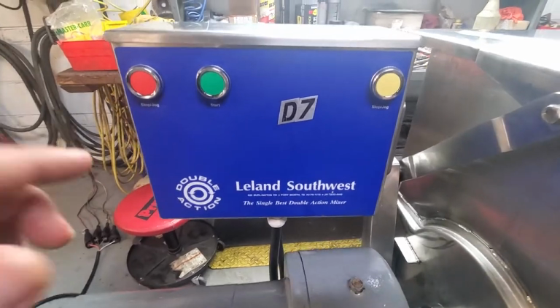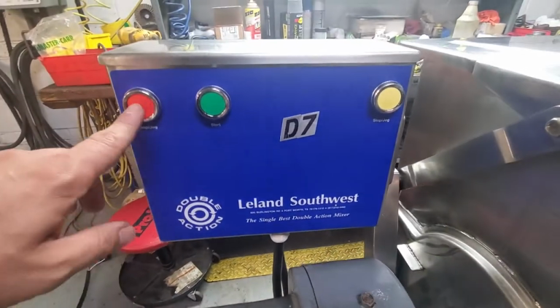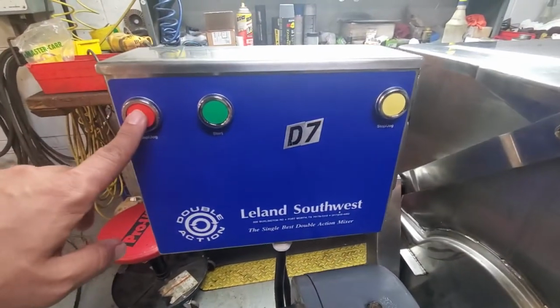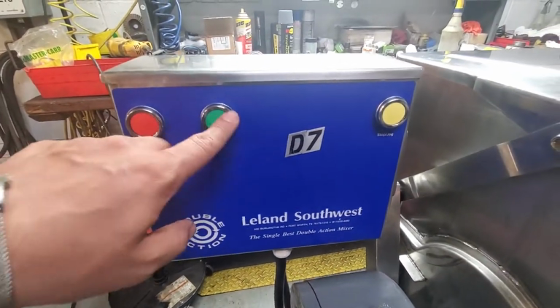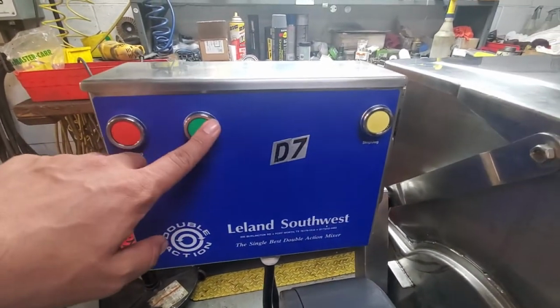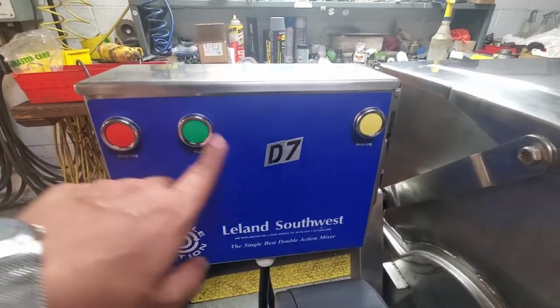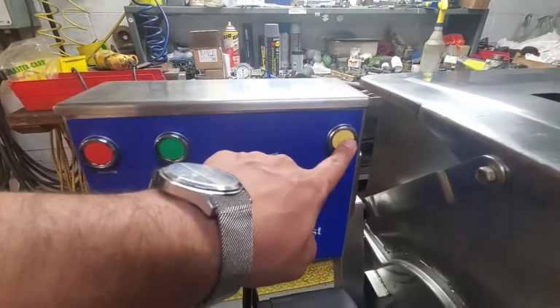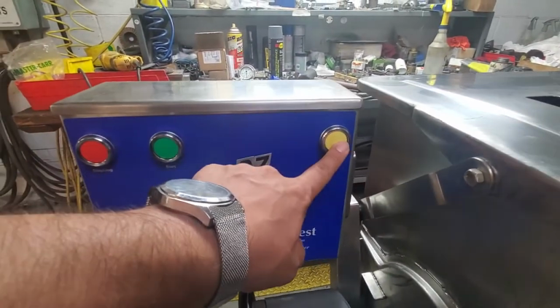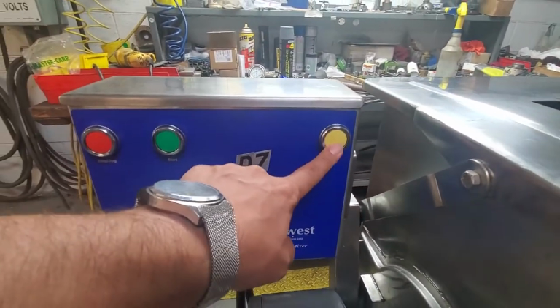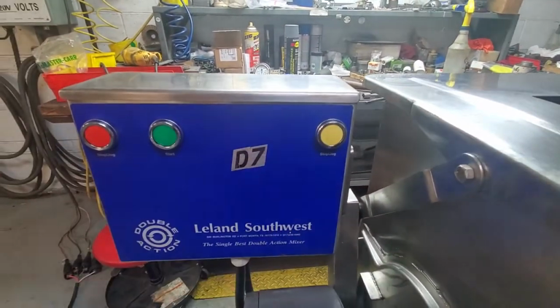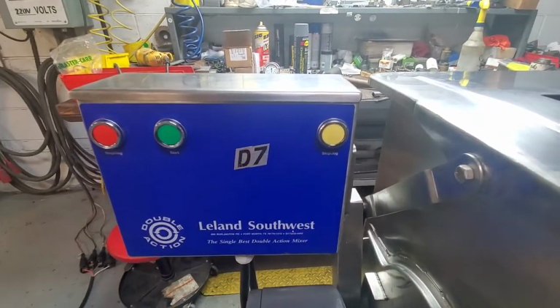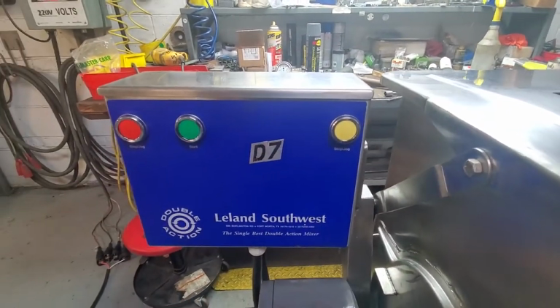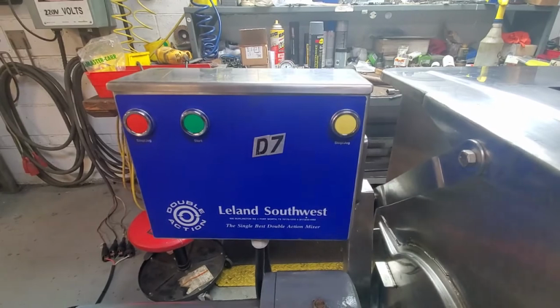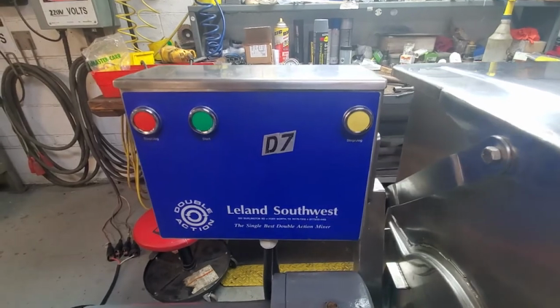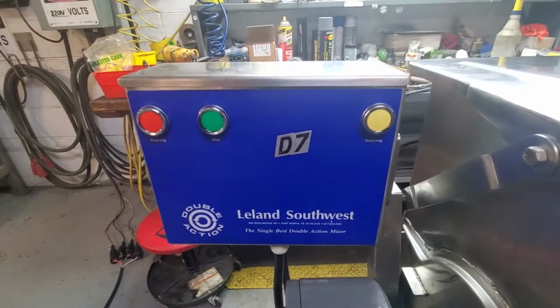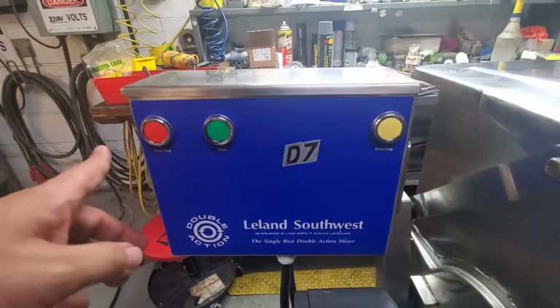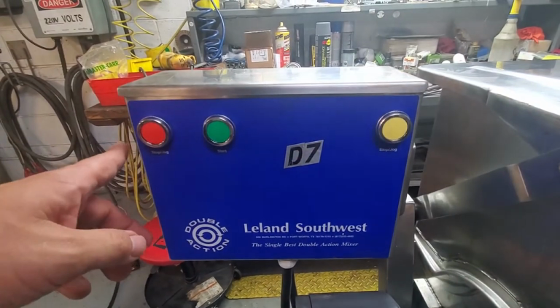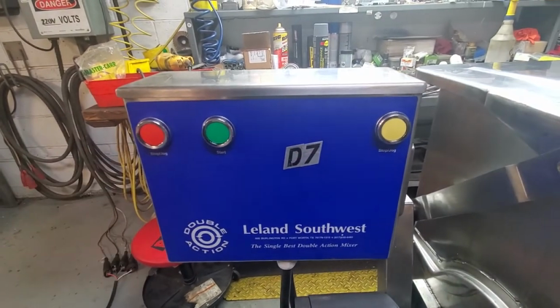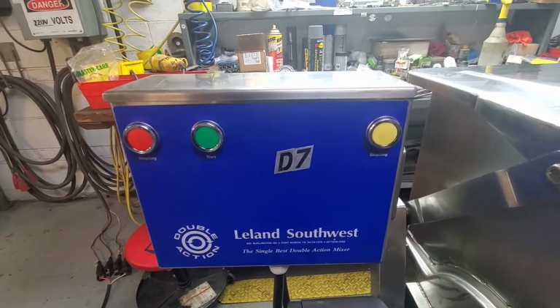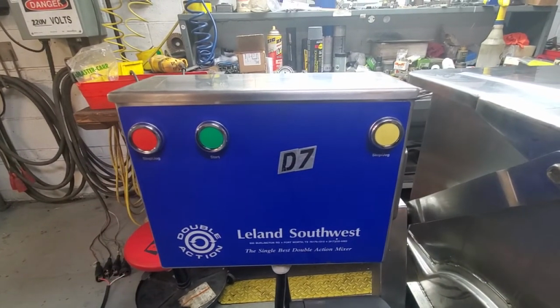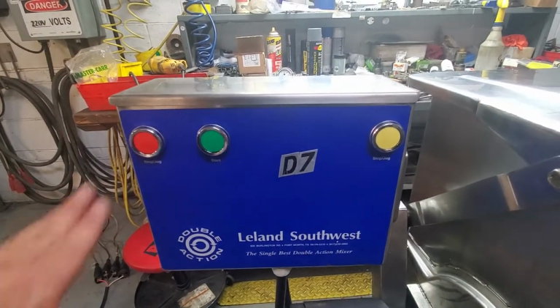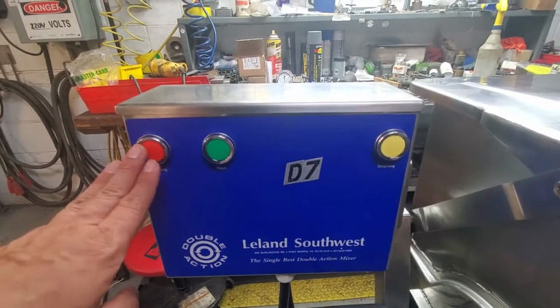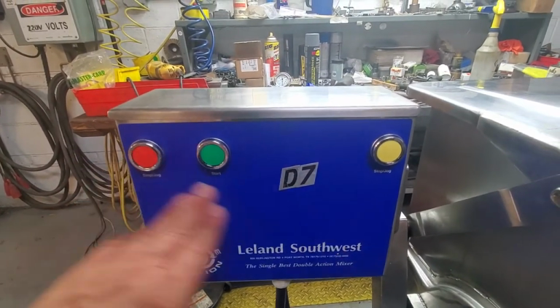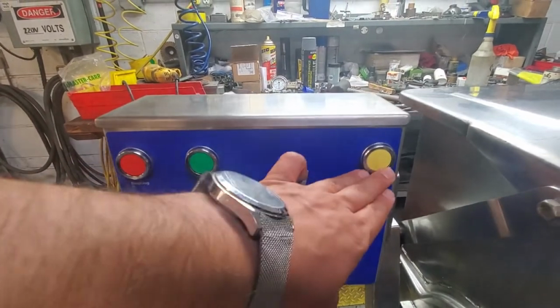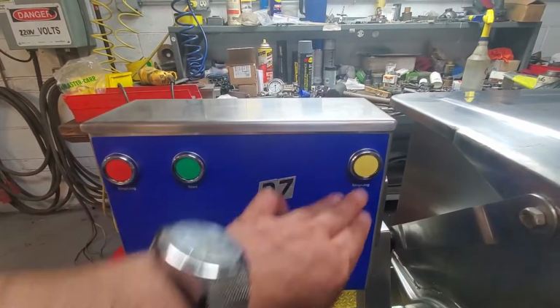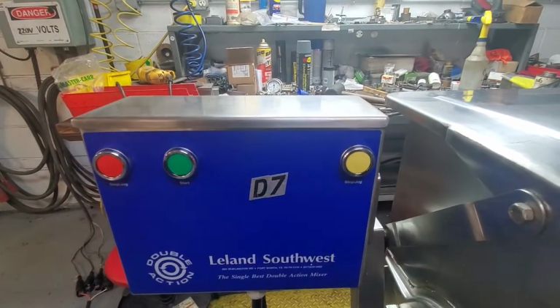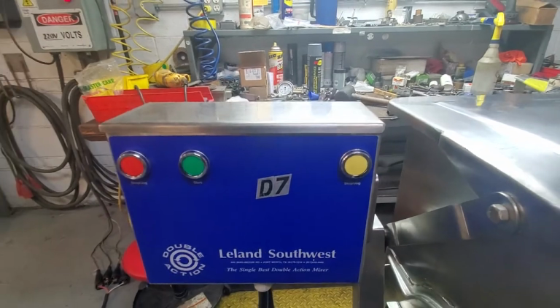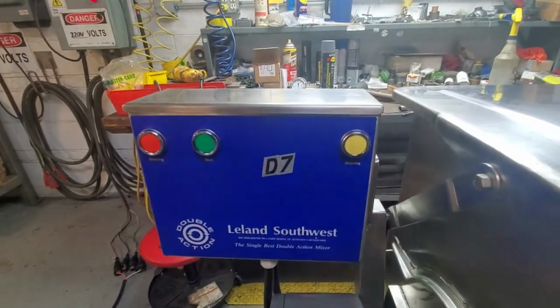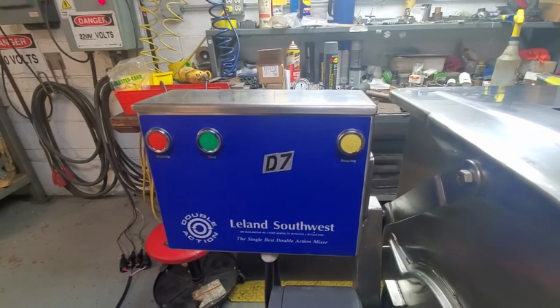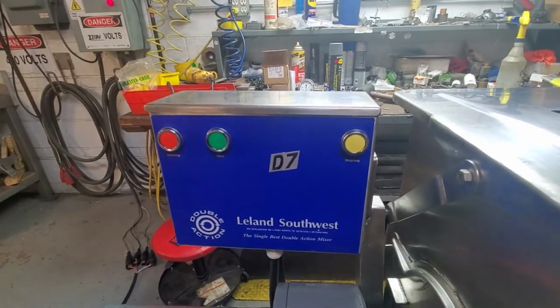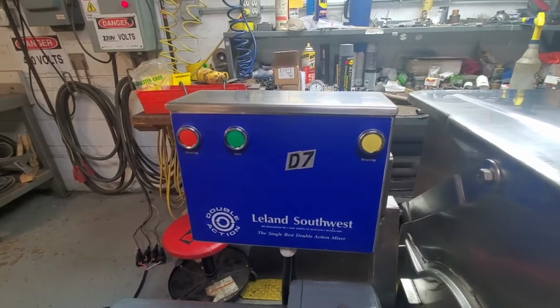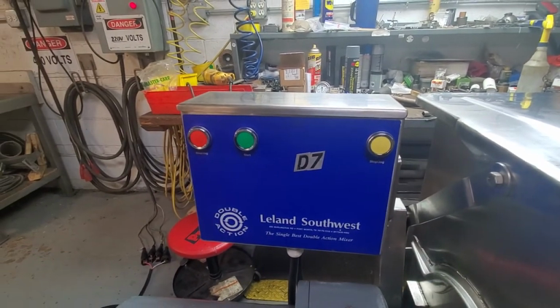You've got a stop button, a start button, and then a jog button. The jog button is used for unloading and requires two fingers pressing on both the red and the yellow buttons in order to jog the machine.